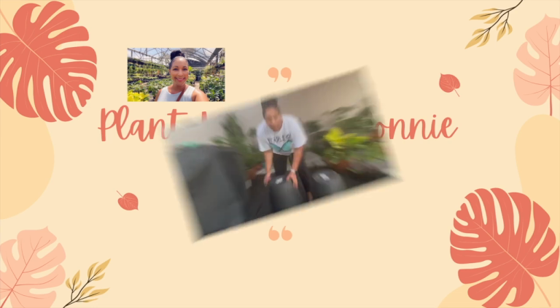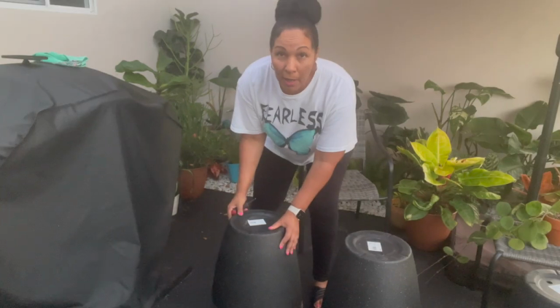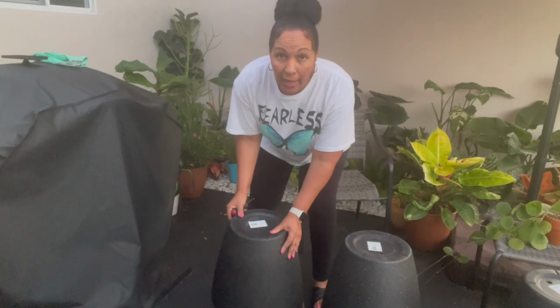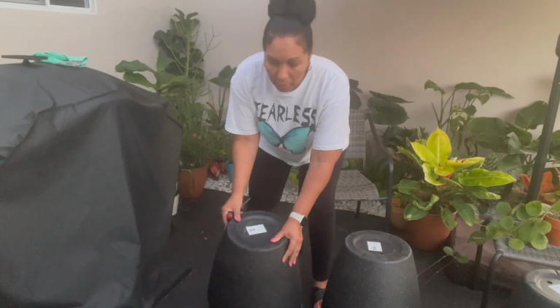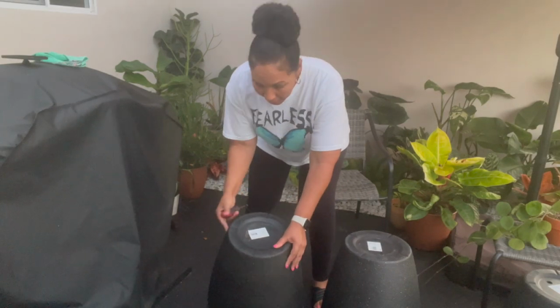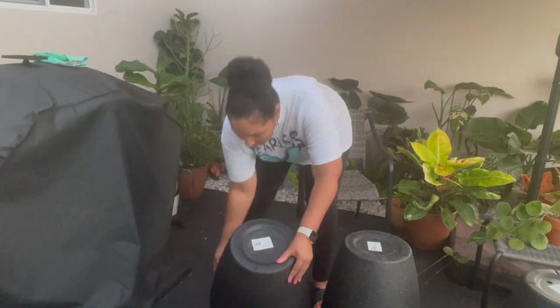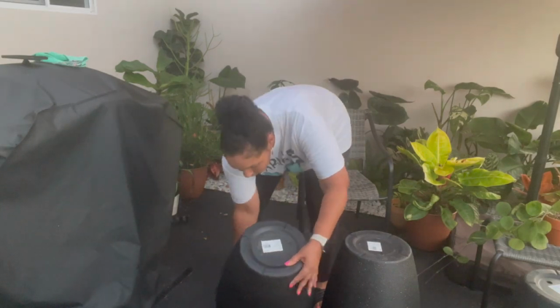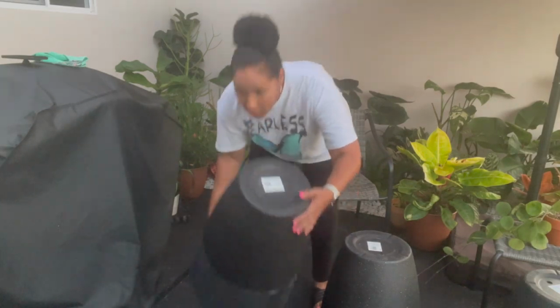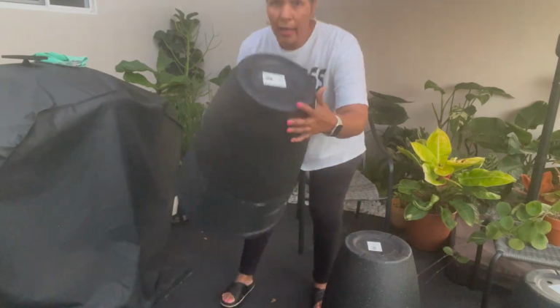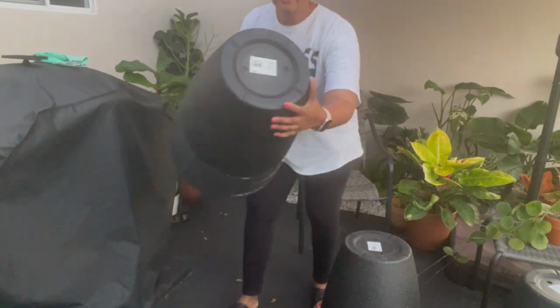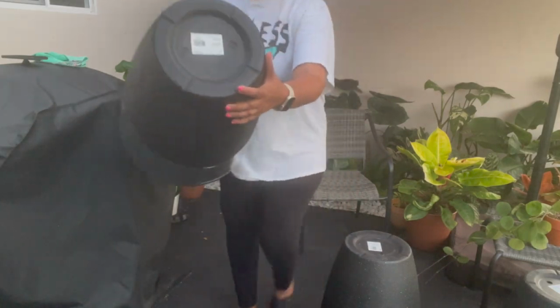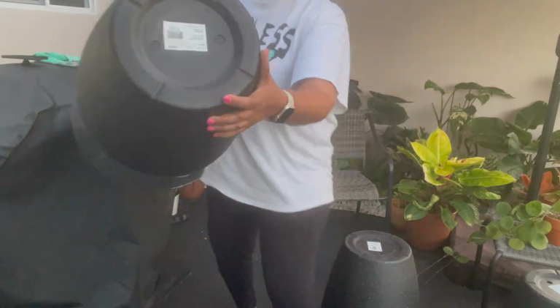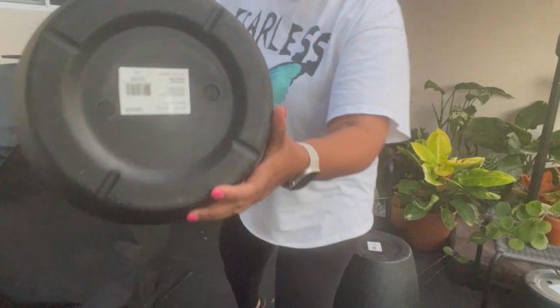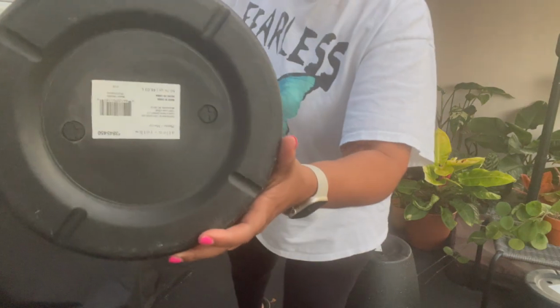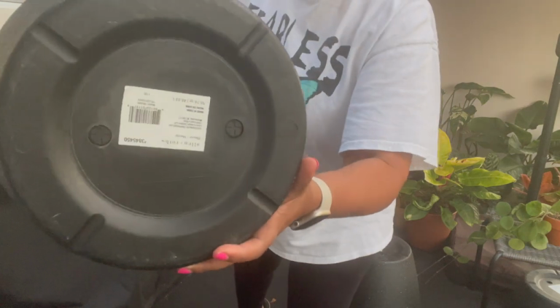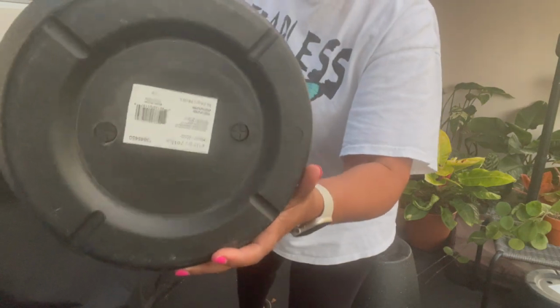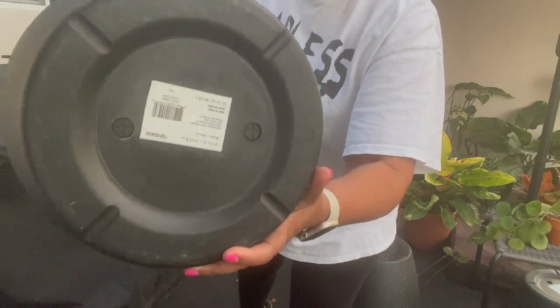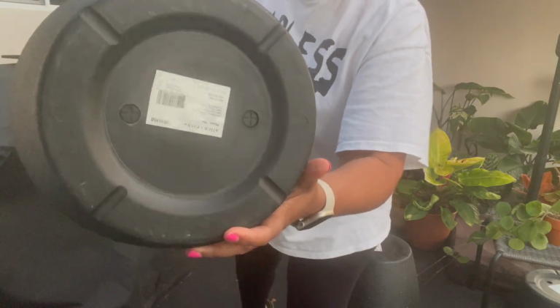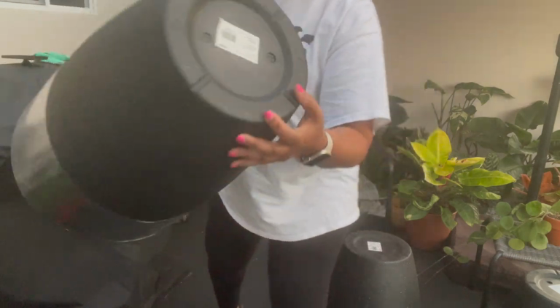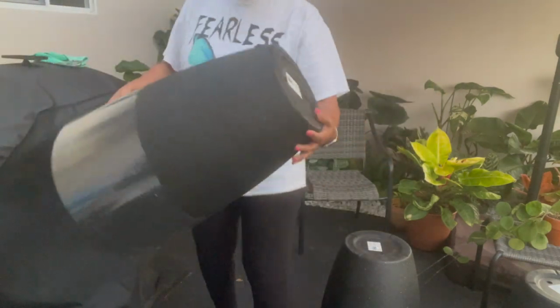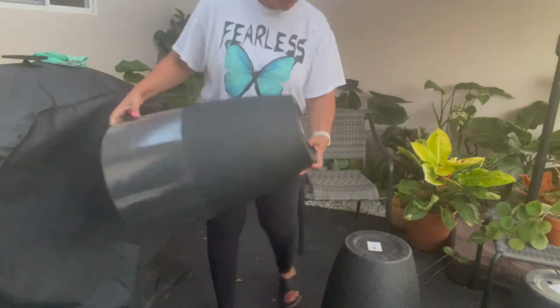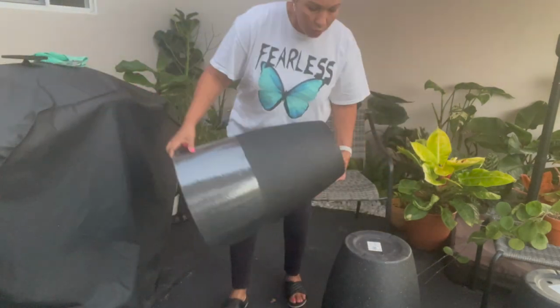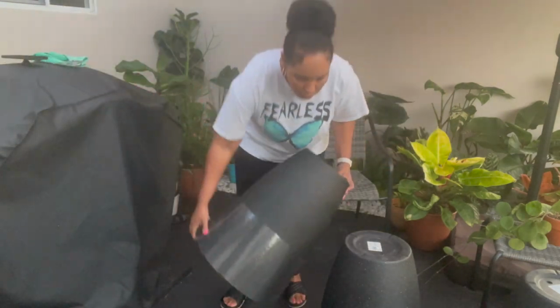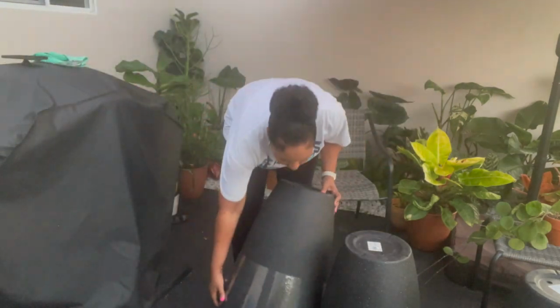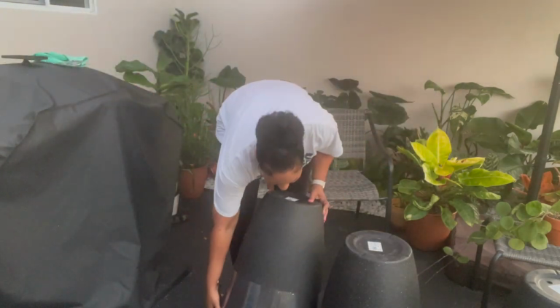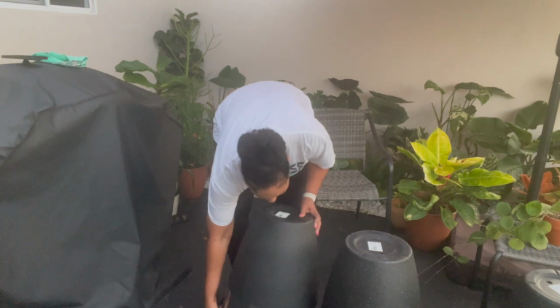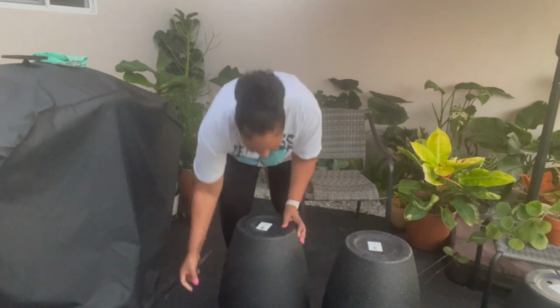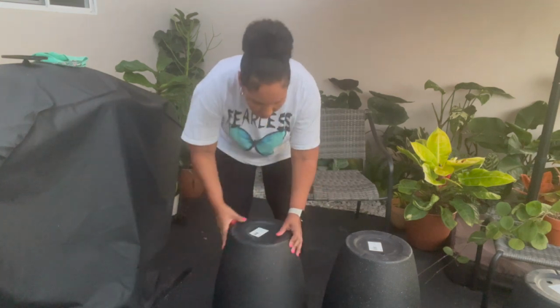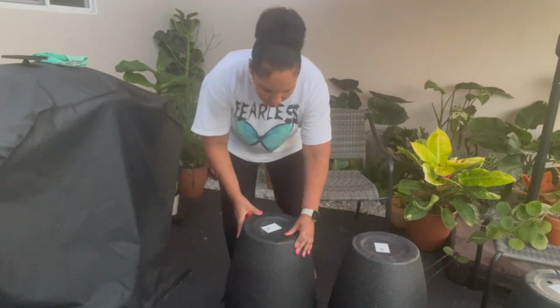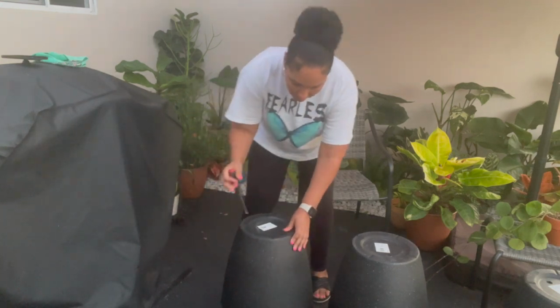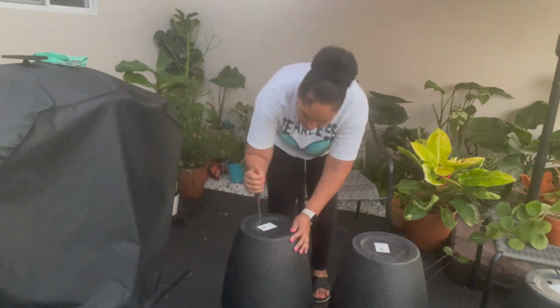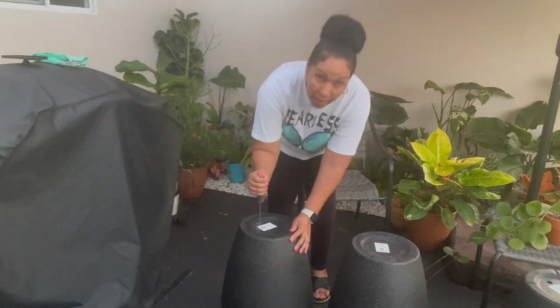These pots are actually plastic, so they have these holes on the bottom that you need to poke out for drainage. You just use a screwdriver and poke them right out.